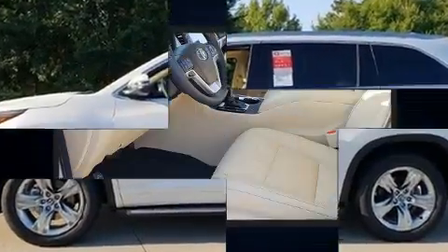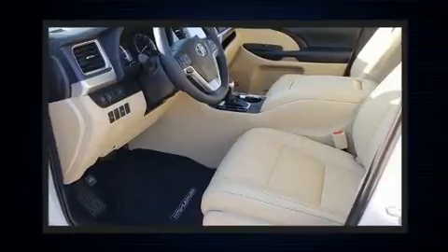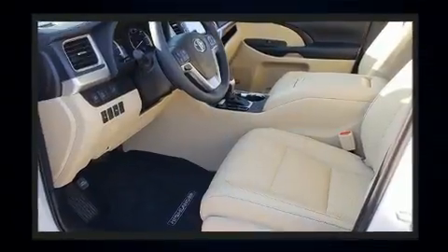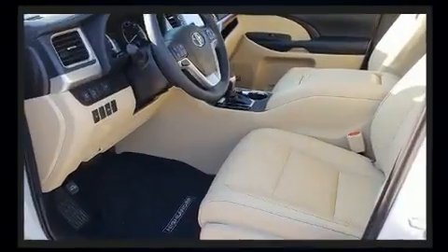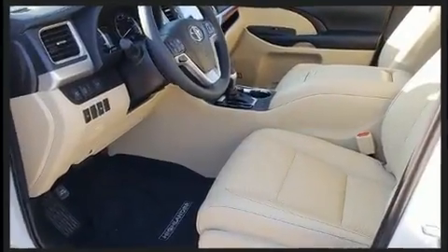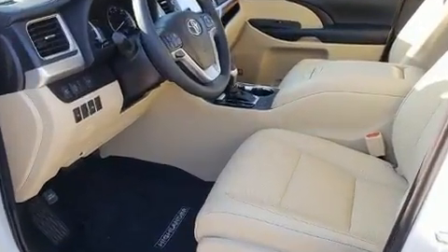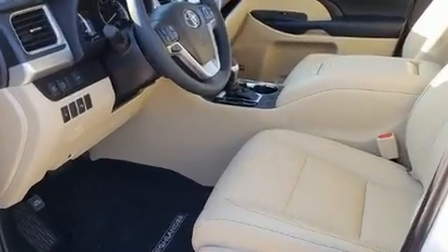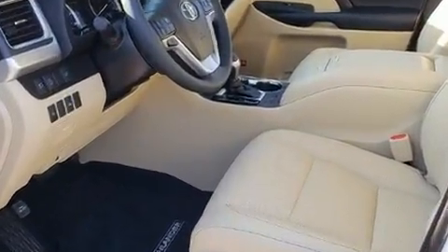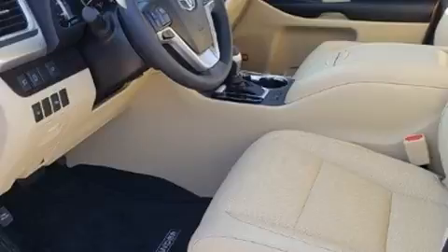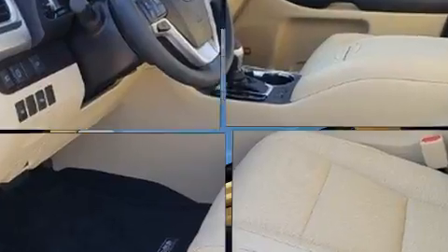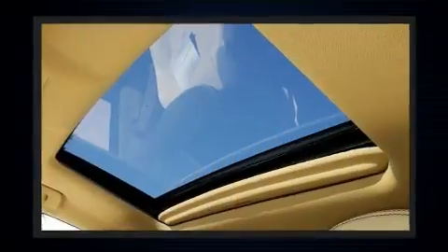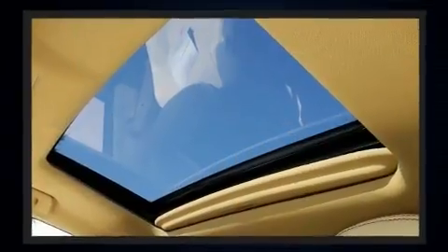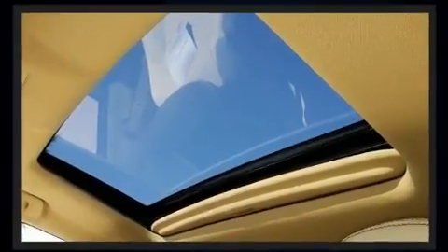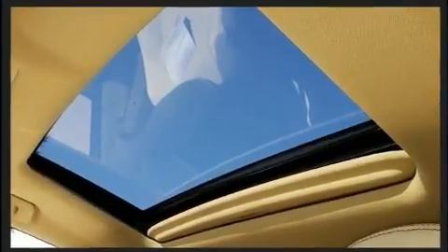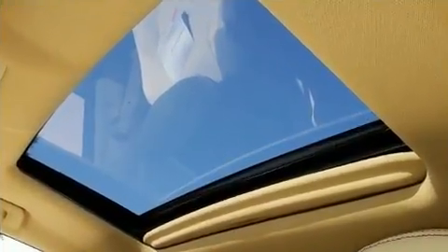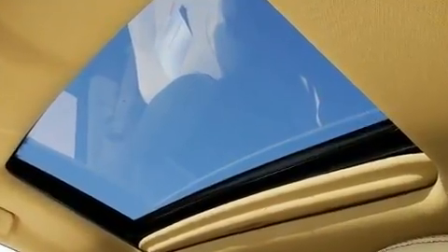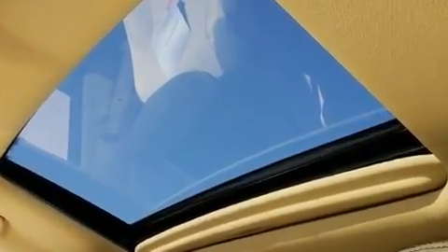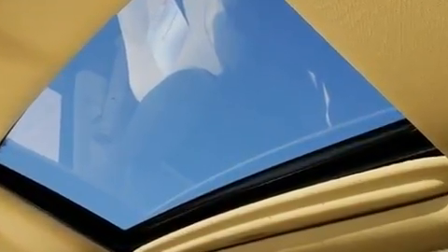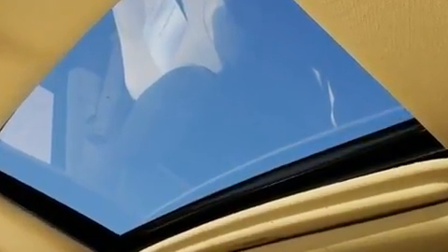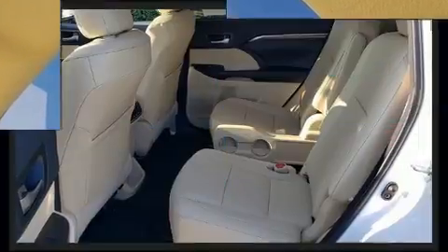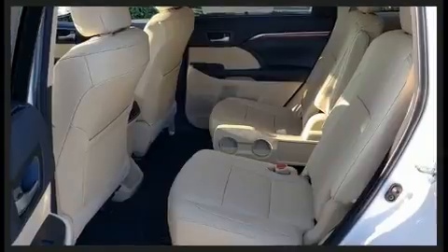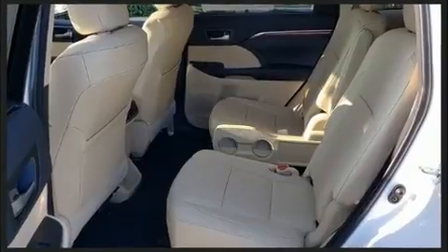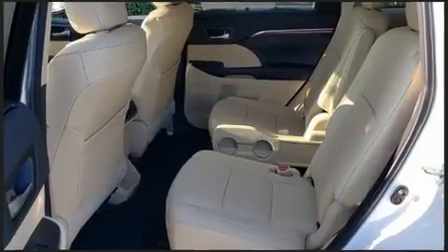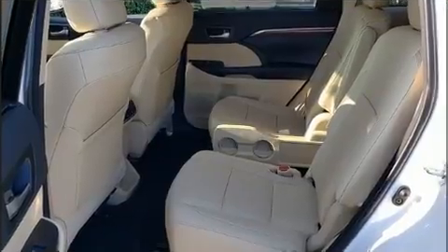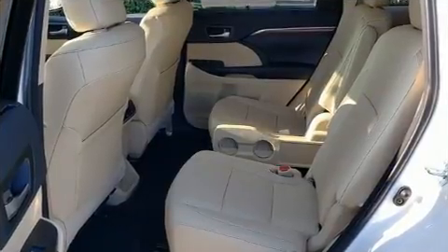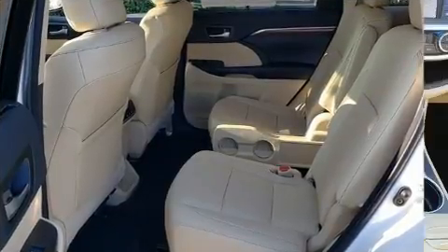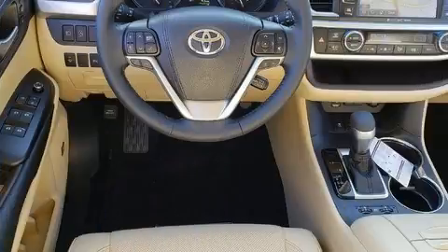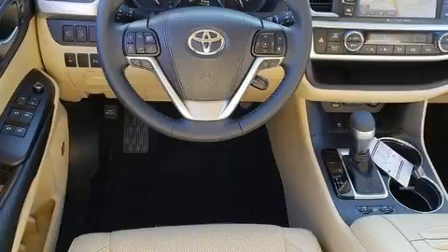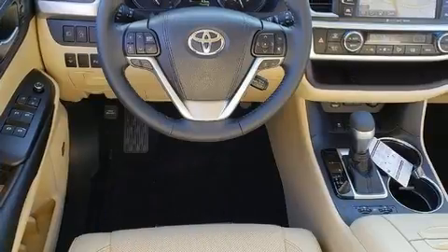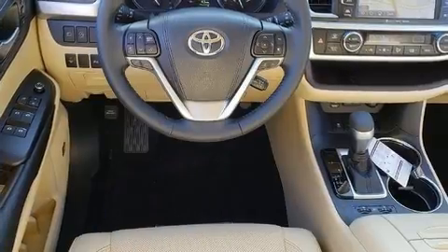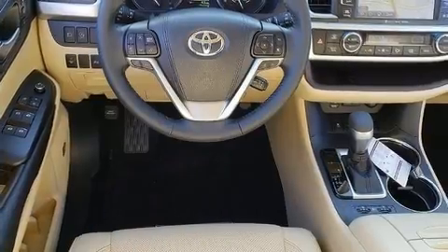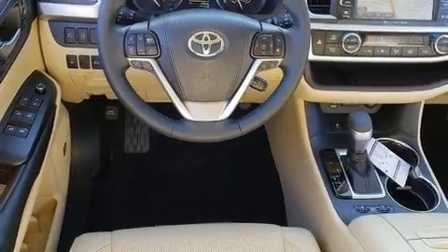It includes leather upholstery, one-touch window functionality, a built-in garage door transmitter, heated and ventilated seats, power moonroof, power door mirrors and heated door mirrors, a power rear cargo door, and power front seats.